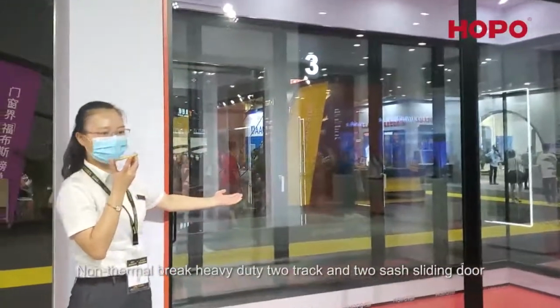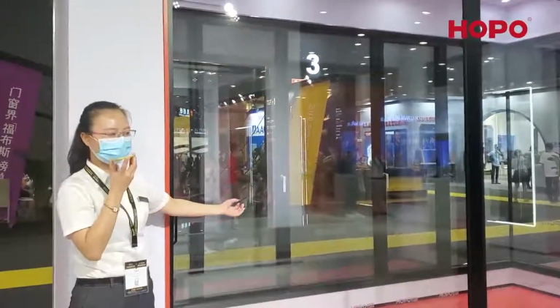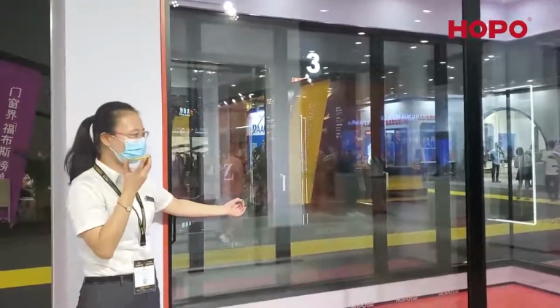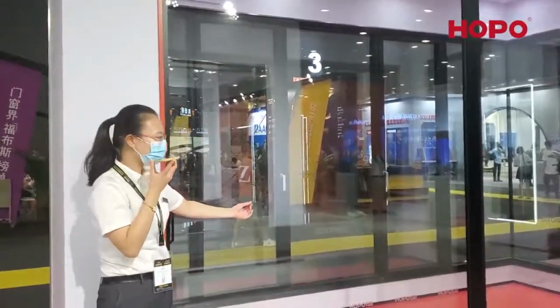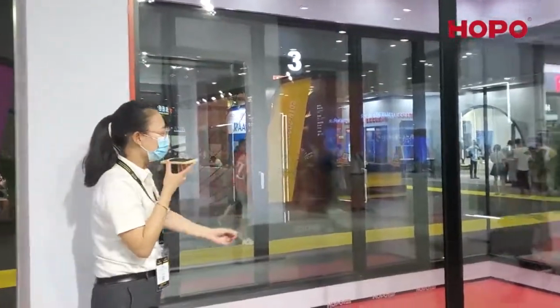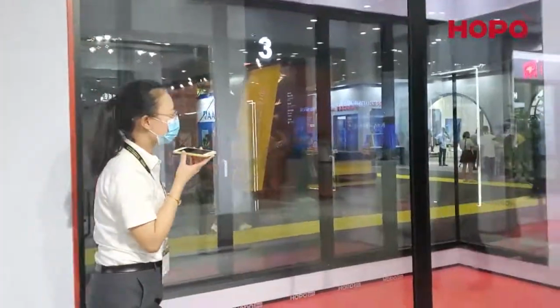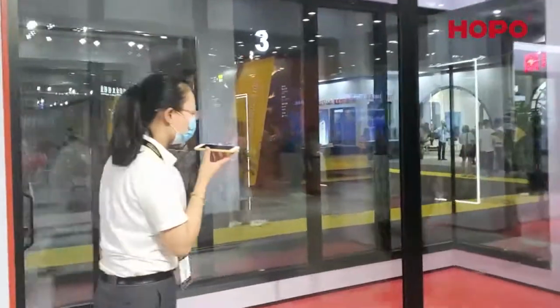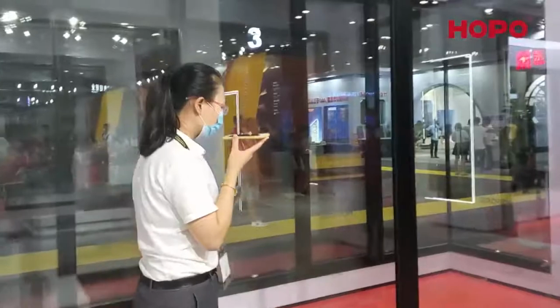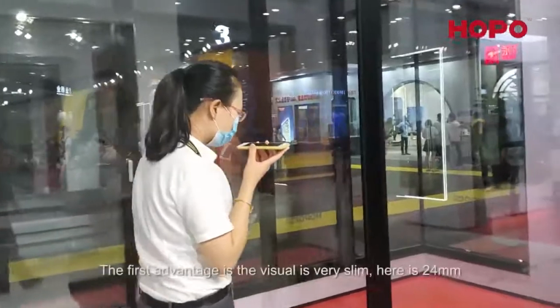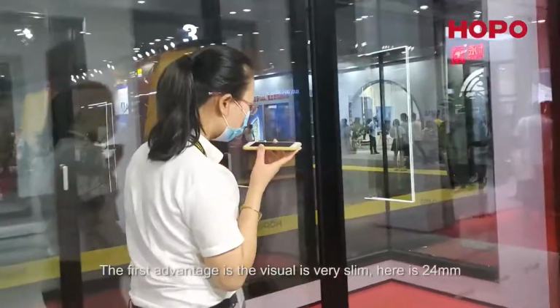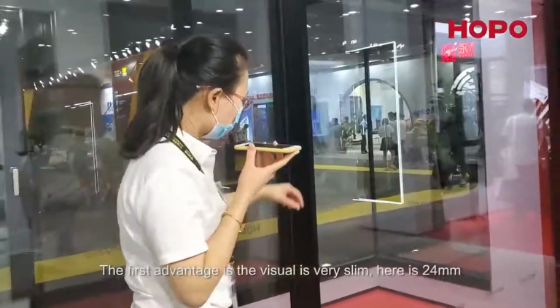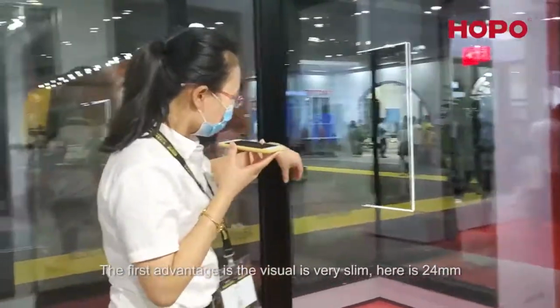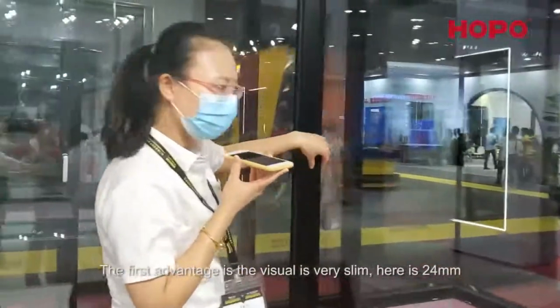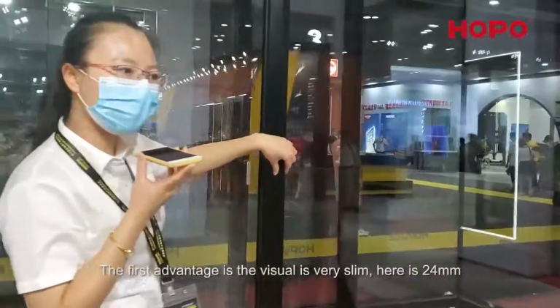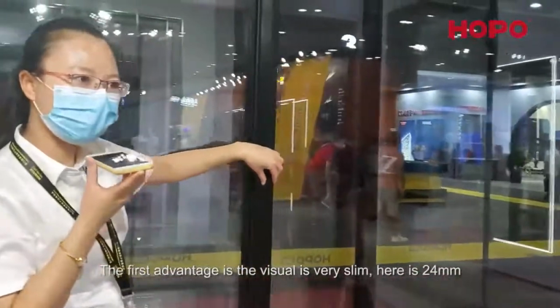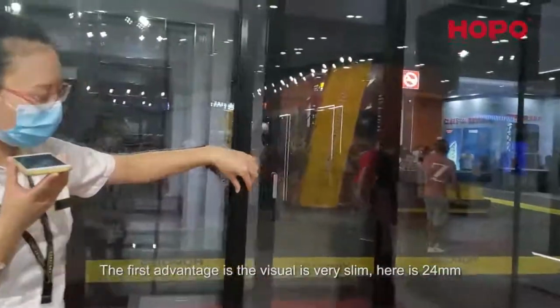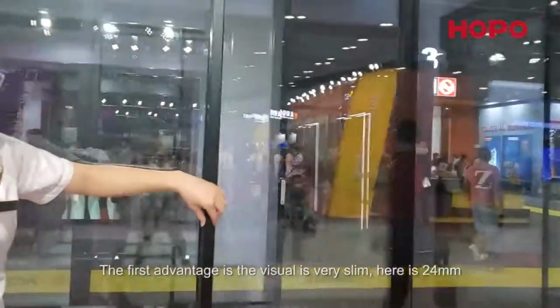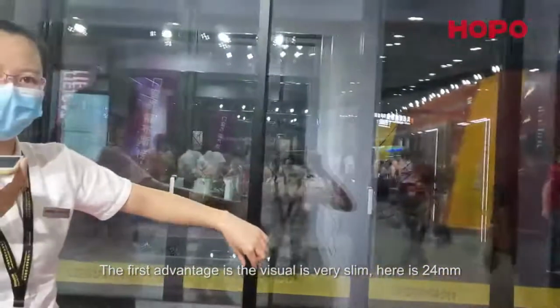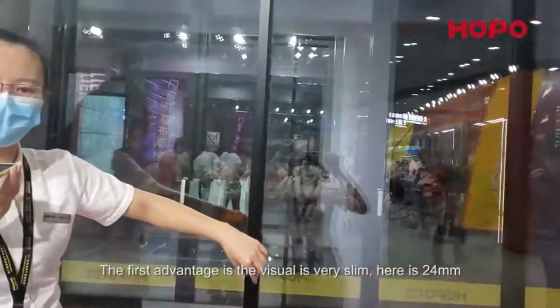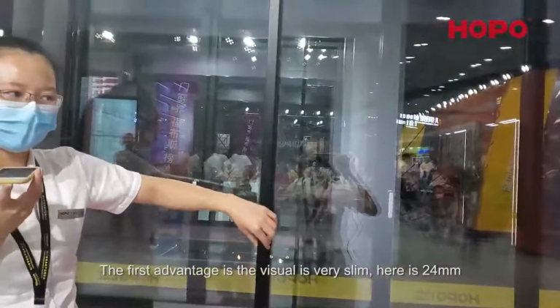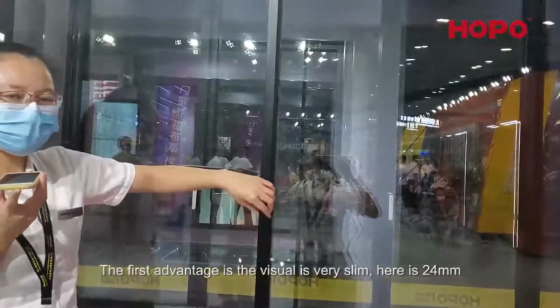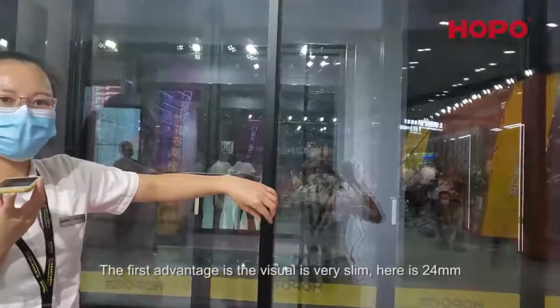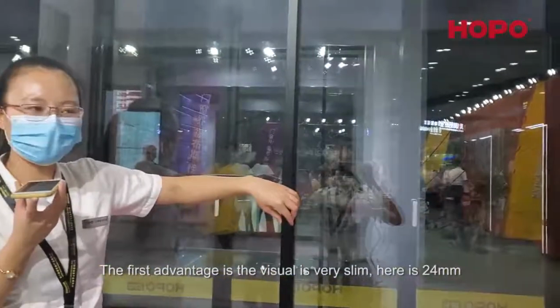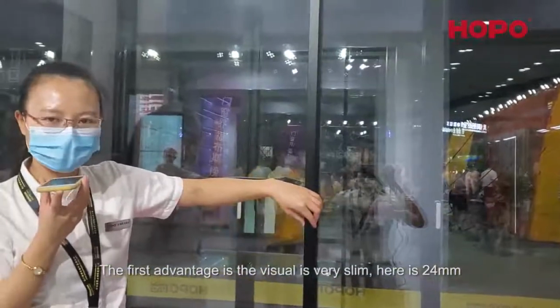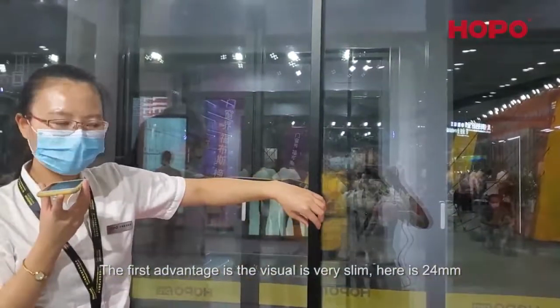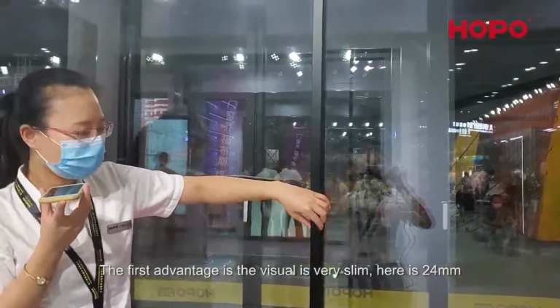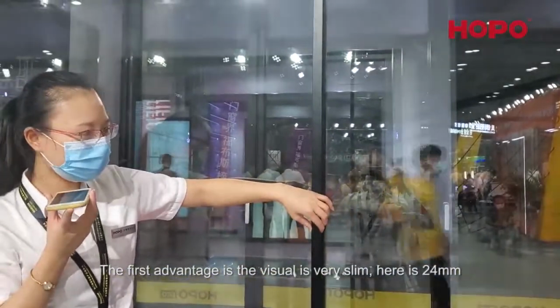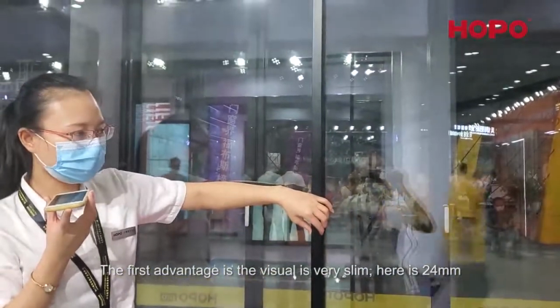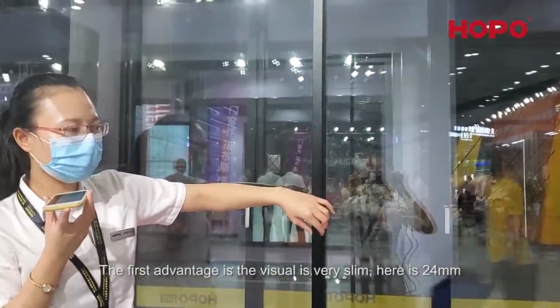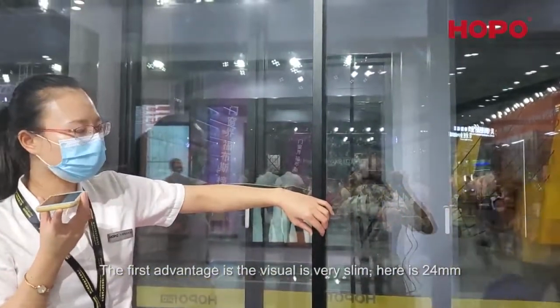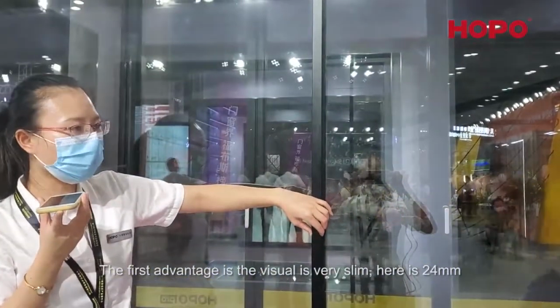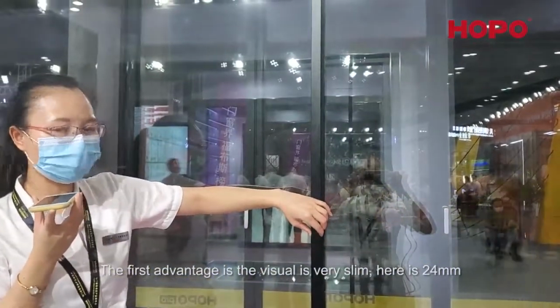This system is a non-thermally broken system. The first advantage is the profile is very slim — here it is 24 millimeters with double glass.